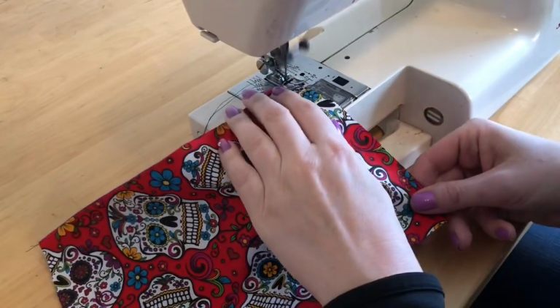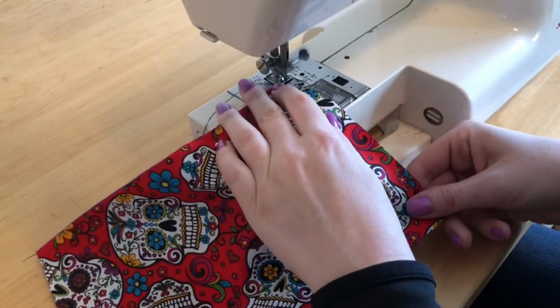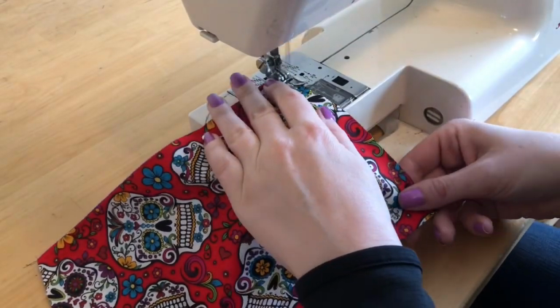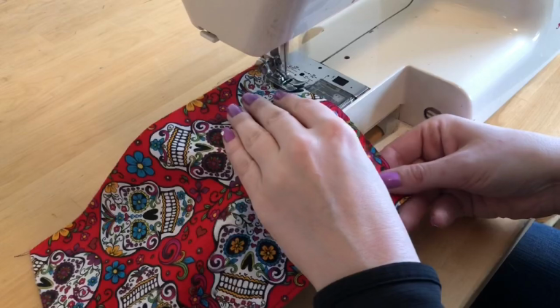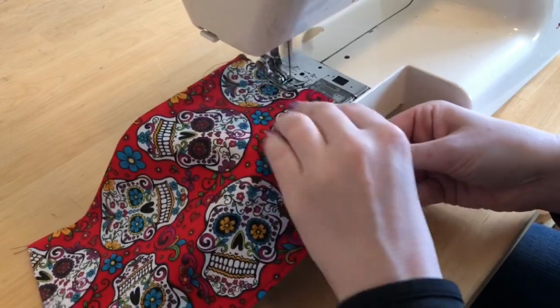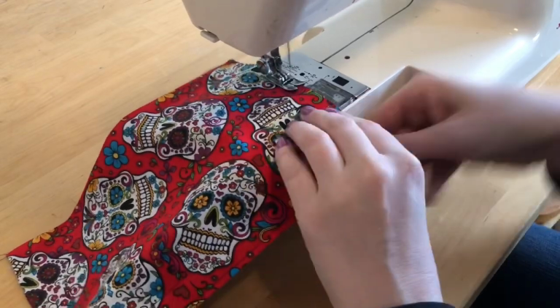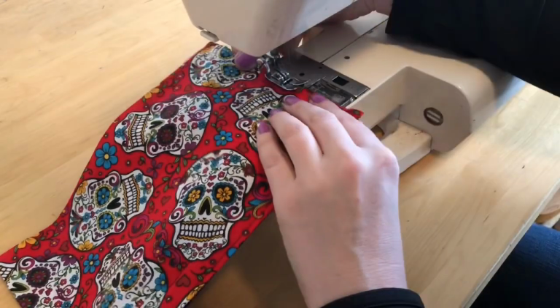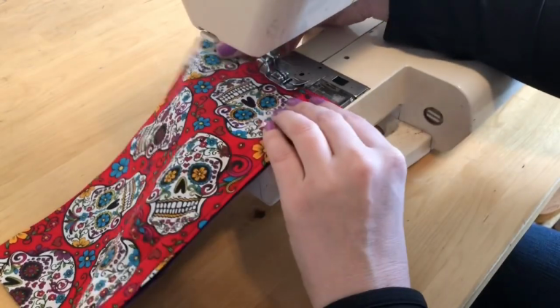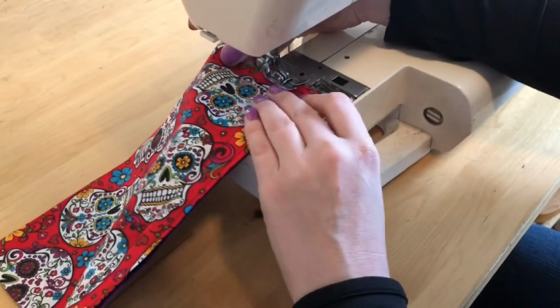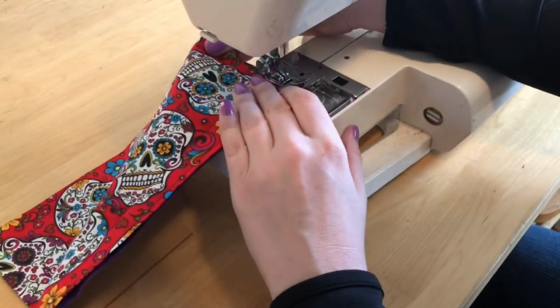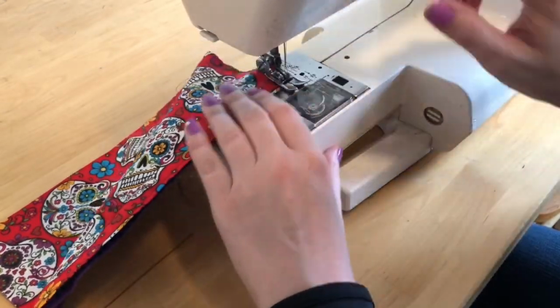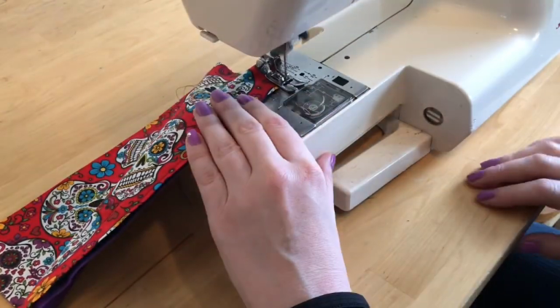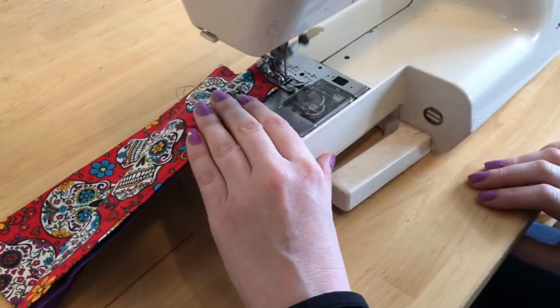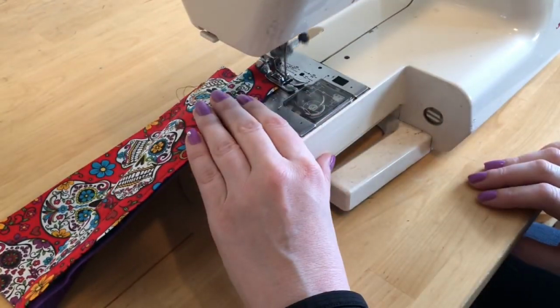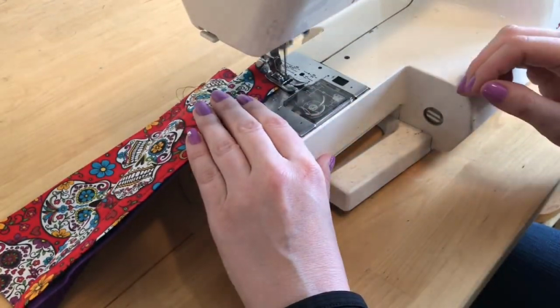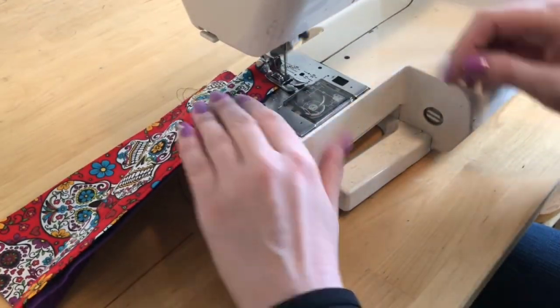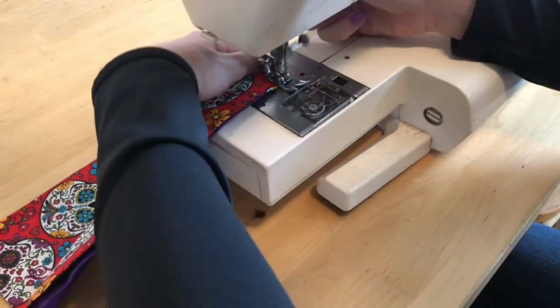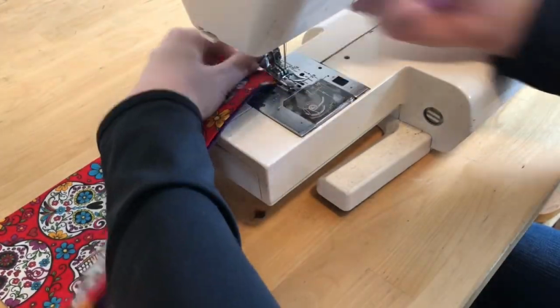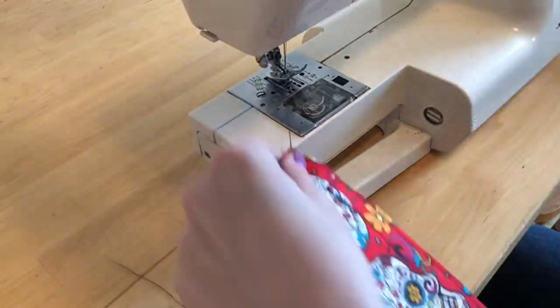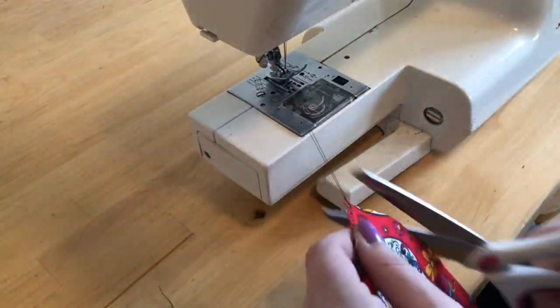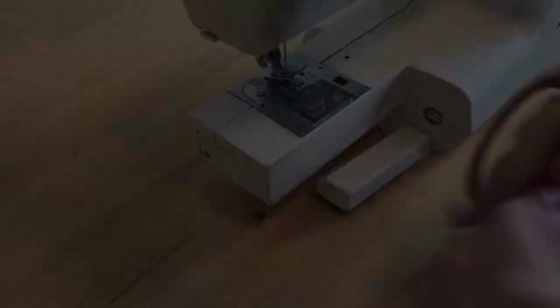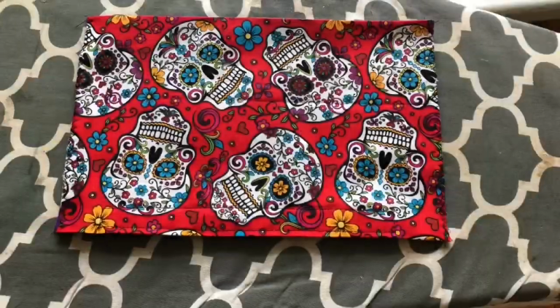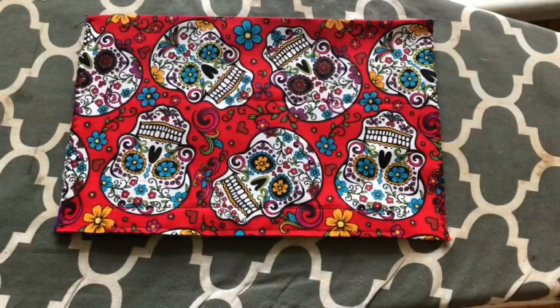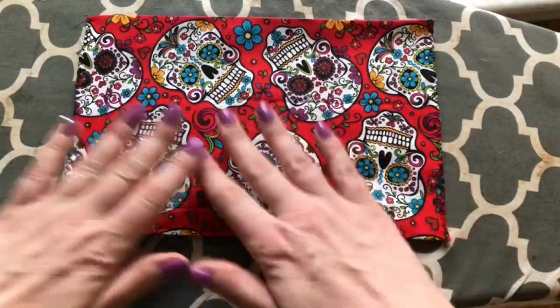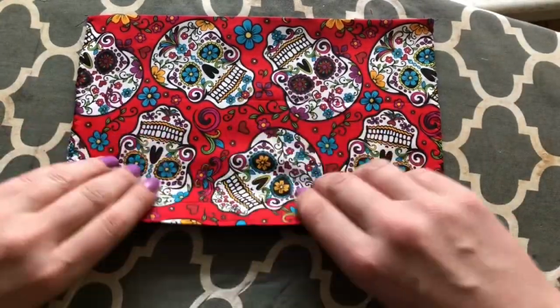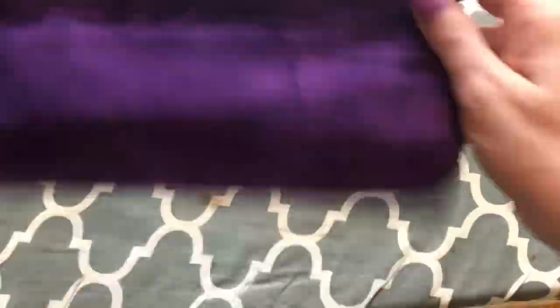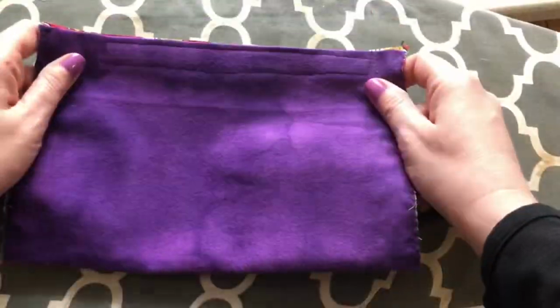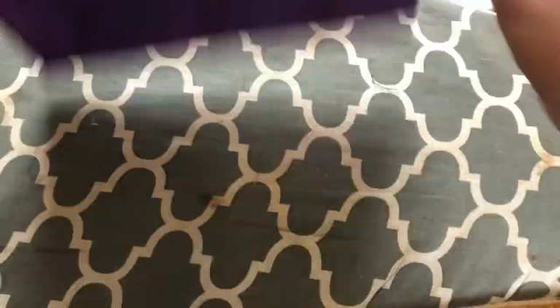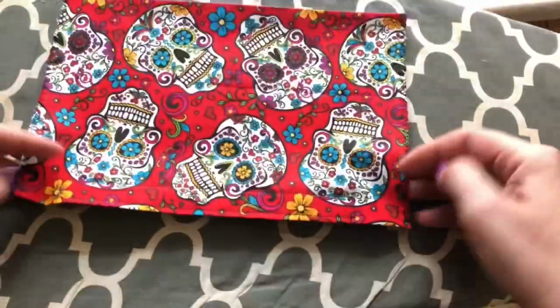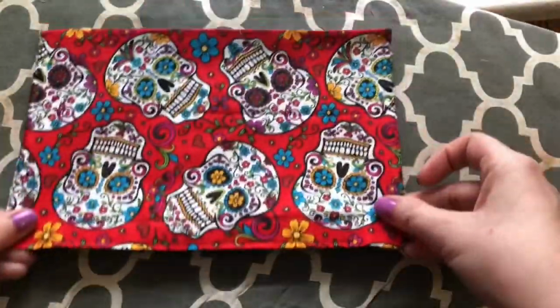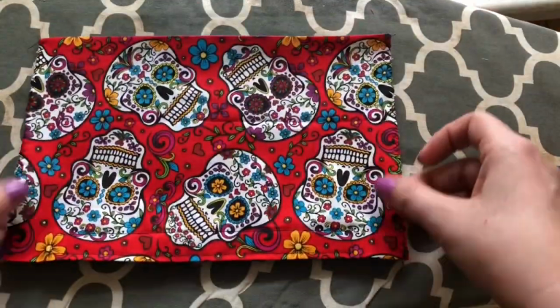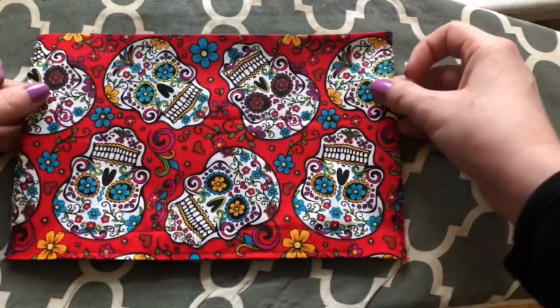Next, I'm taking the short side of the mask and applying a wide zigzag stitch to the edge. This is to keep the side of the mask from fraying. Once you've got both sides zigzagged, we're going to go back to the iron.